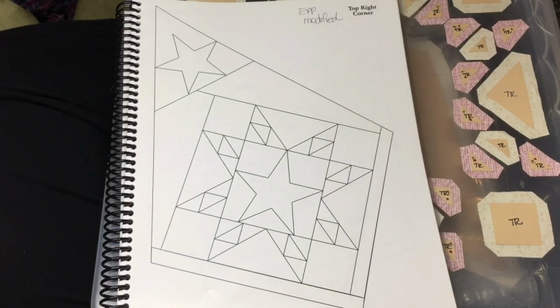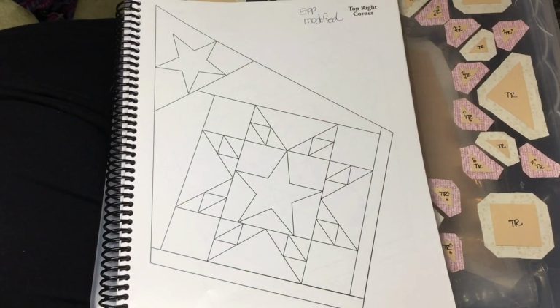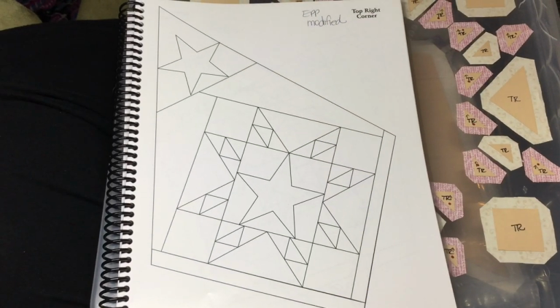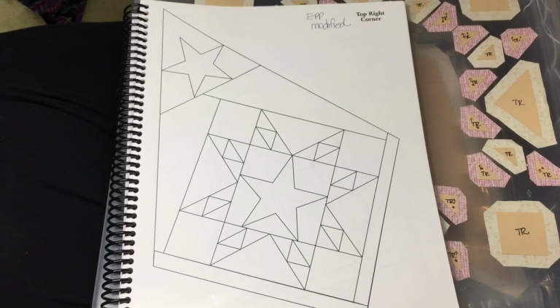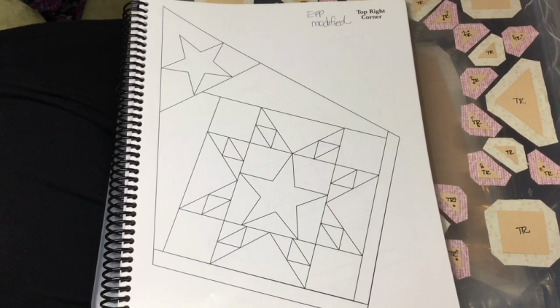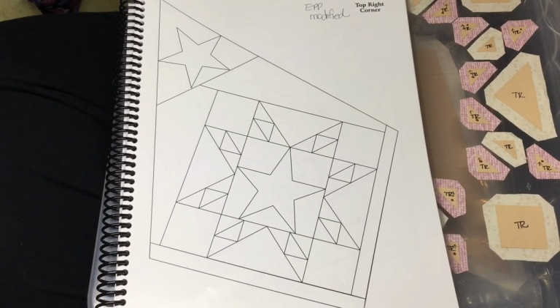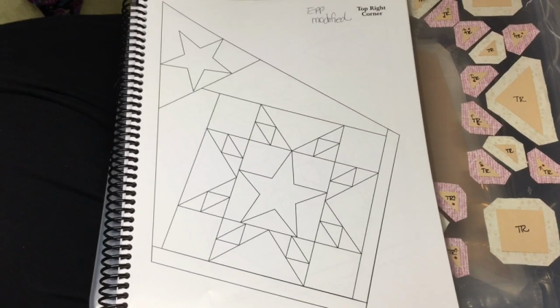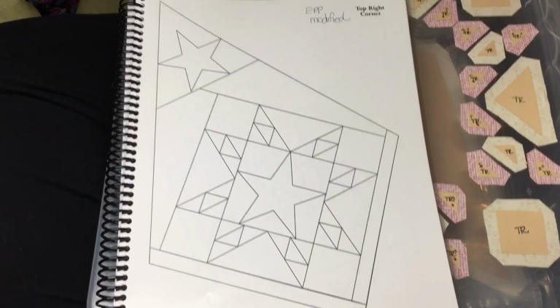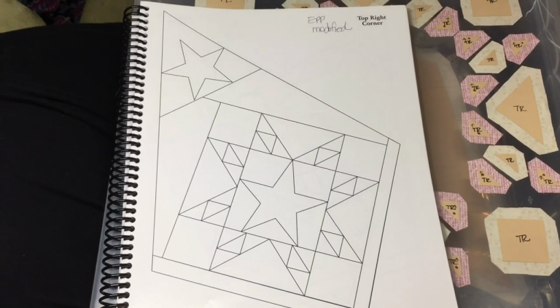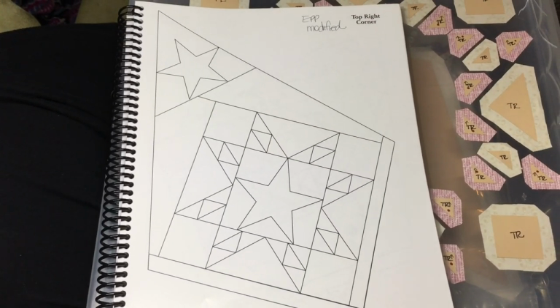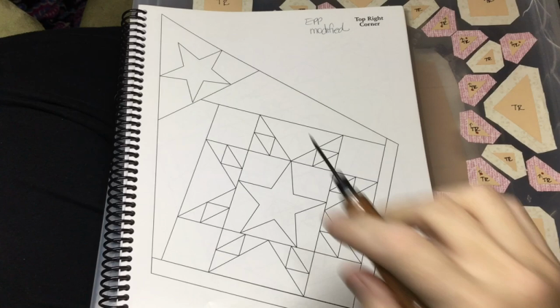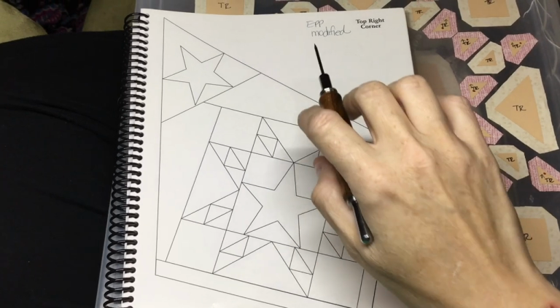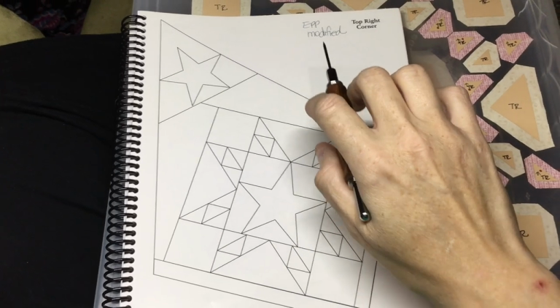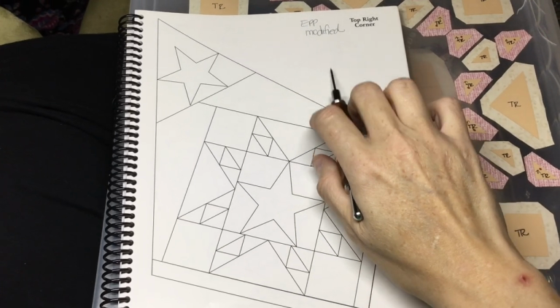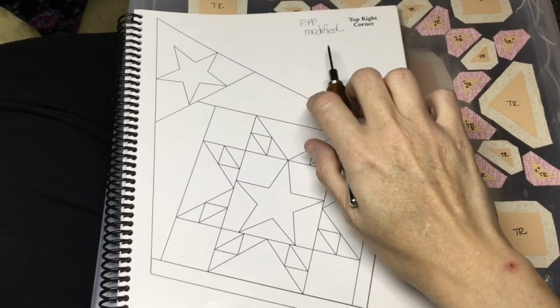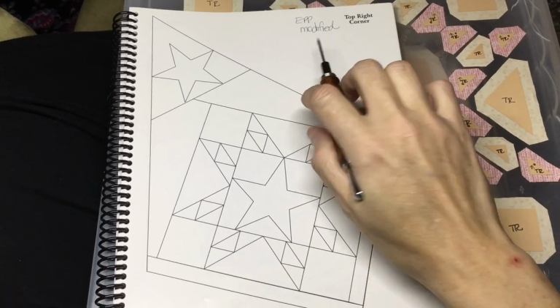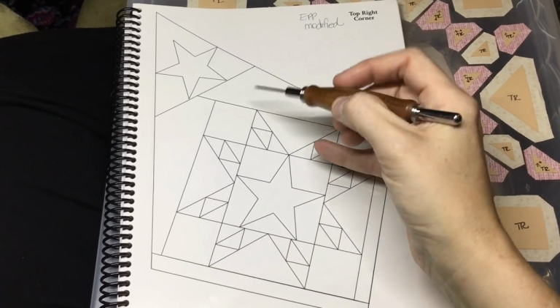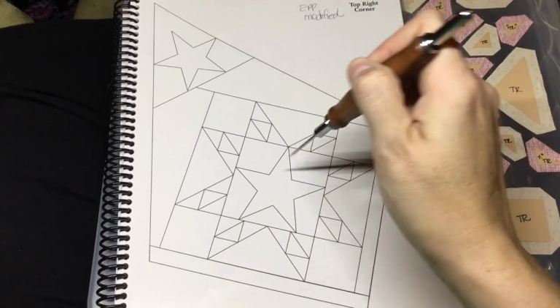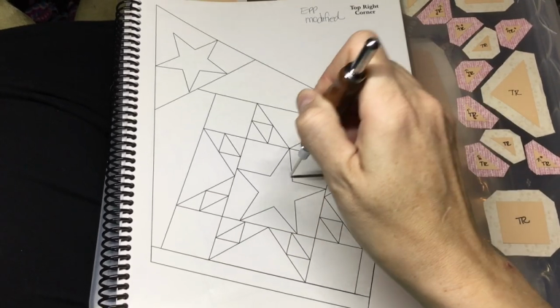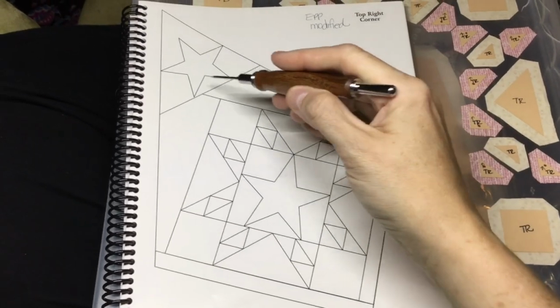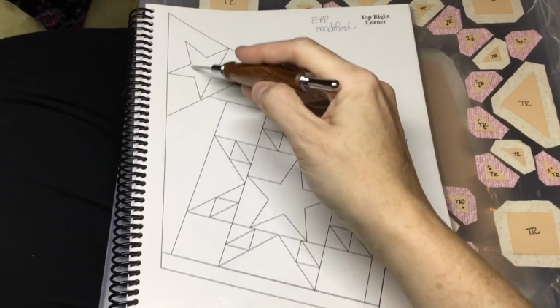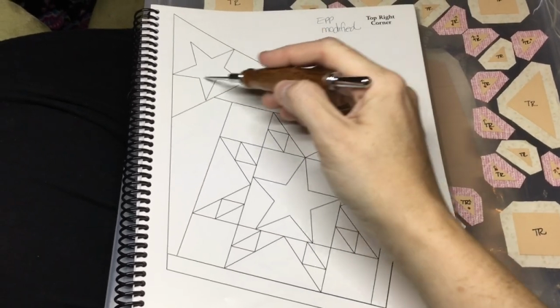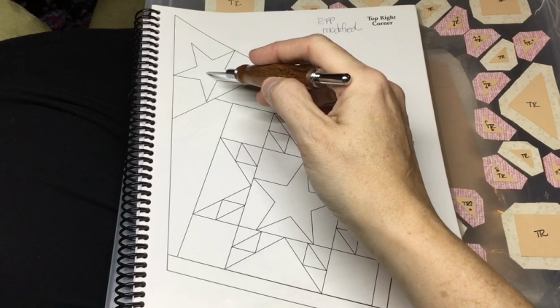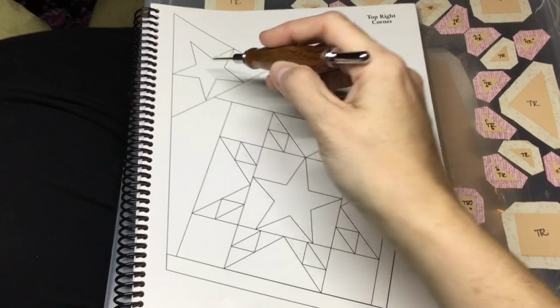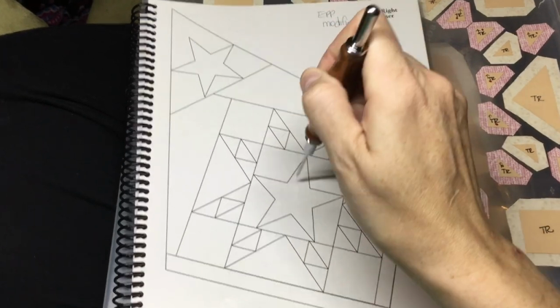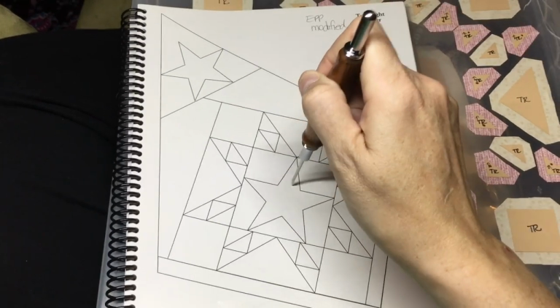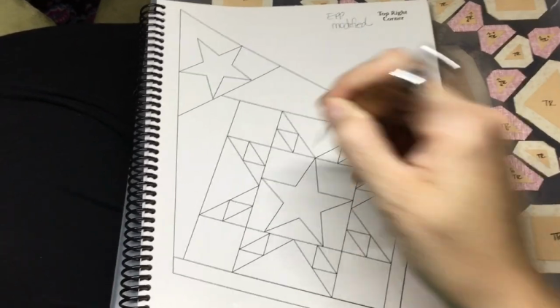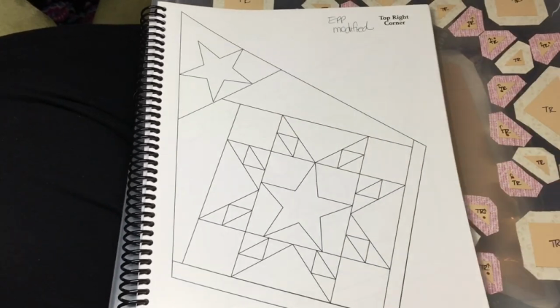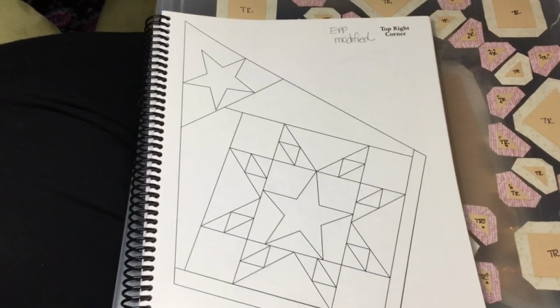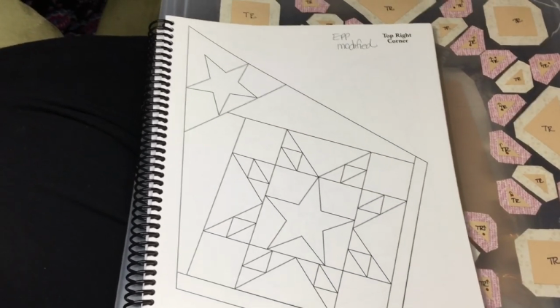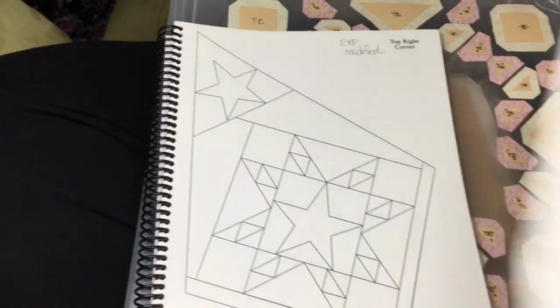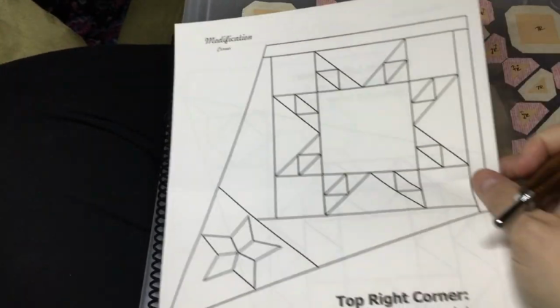This is the assembly process for the top right corner, and this has been modified by EPP. They have changed the way the star is assembled, and they've removed the center star altogether.